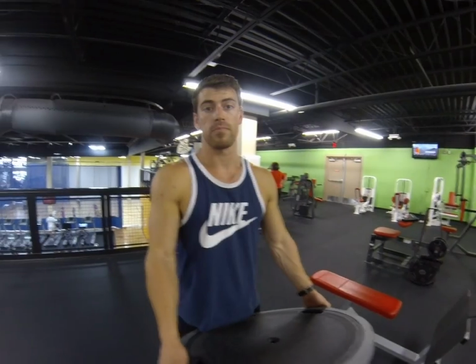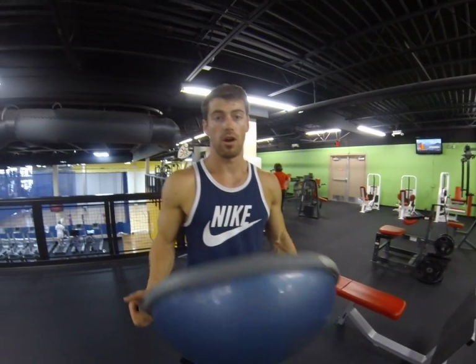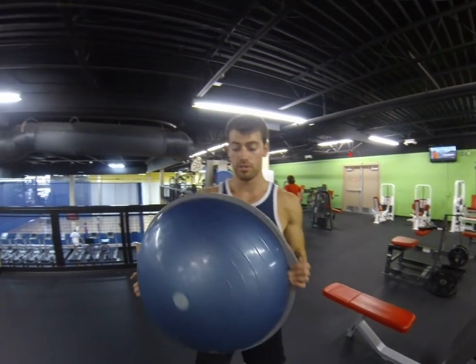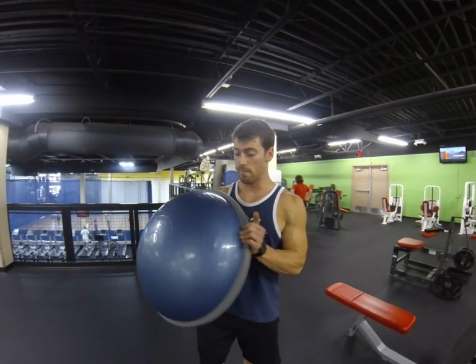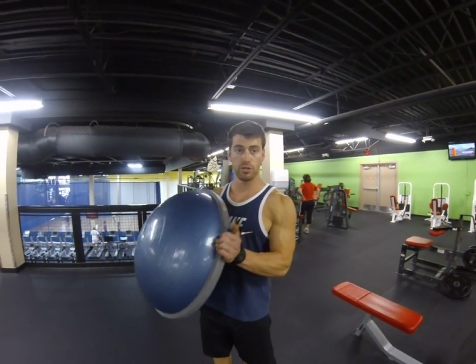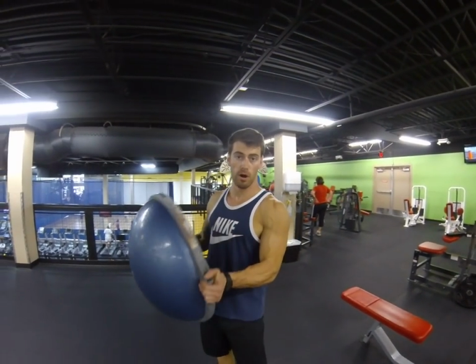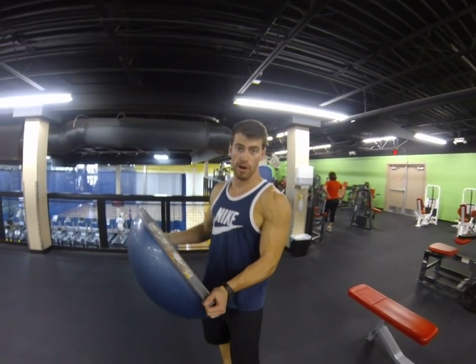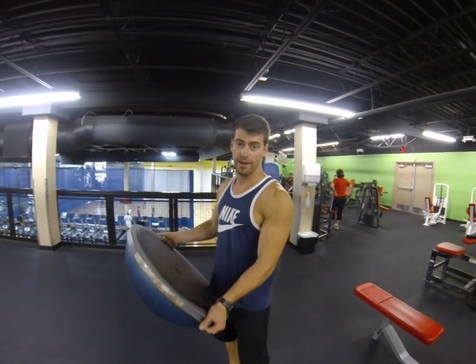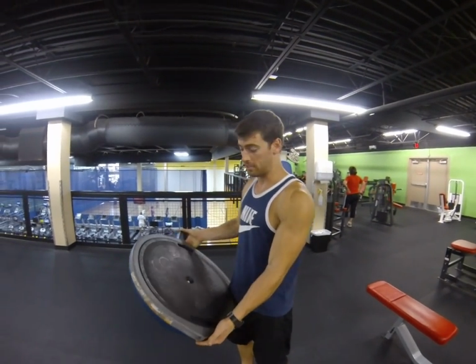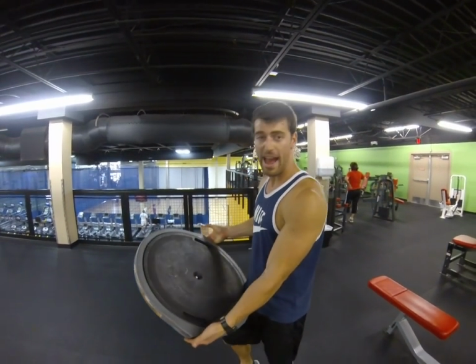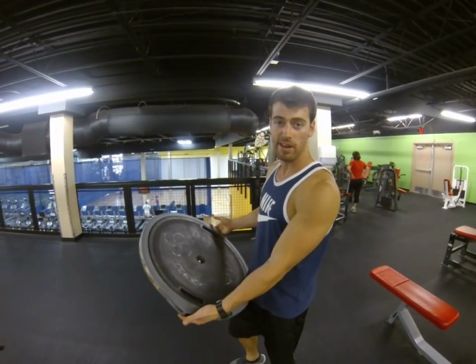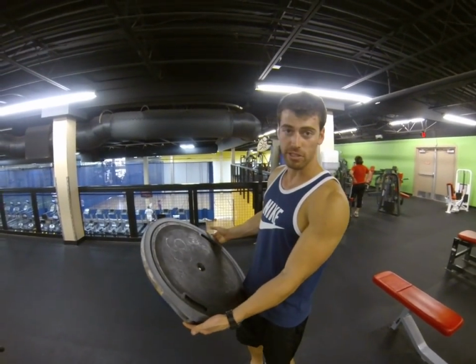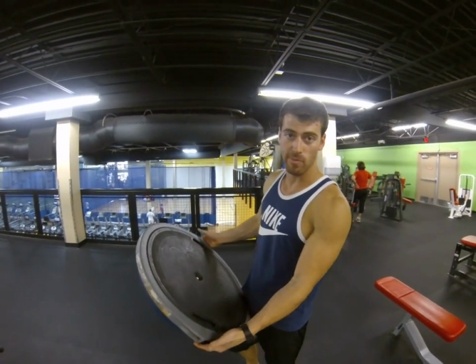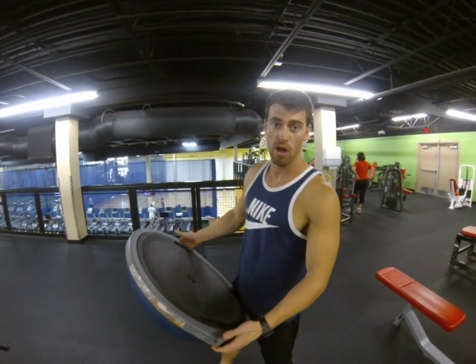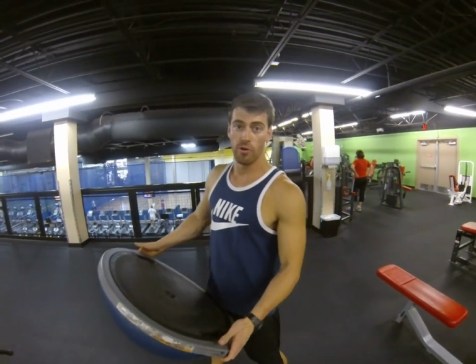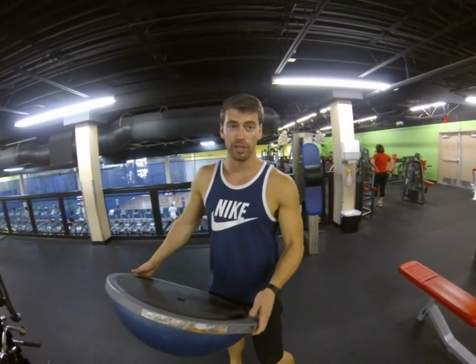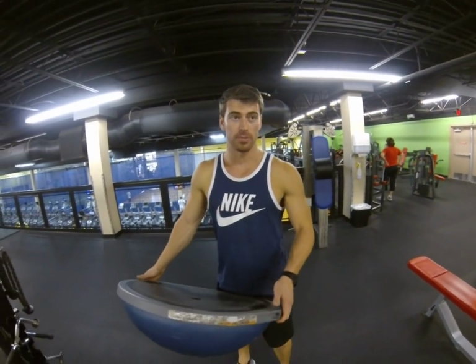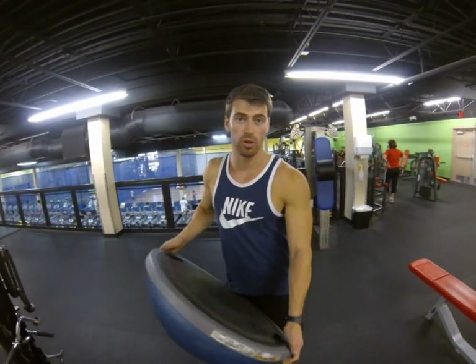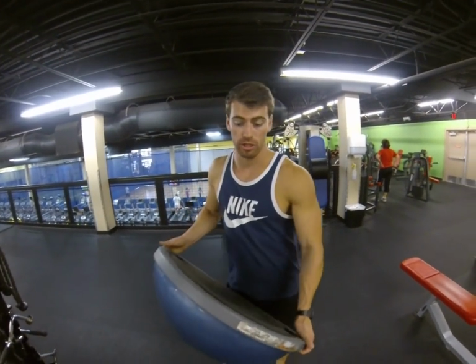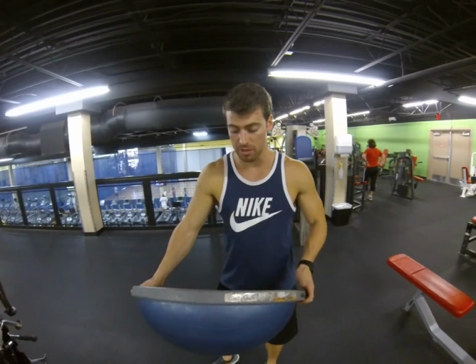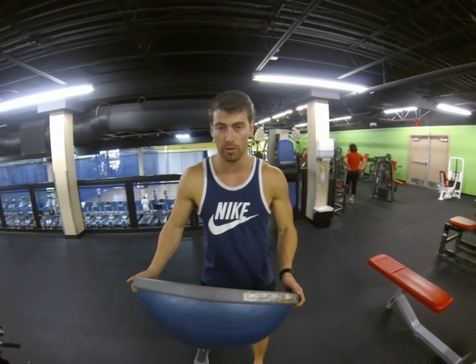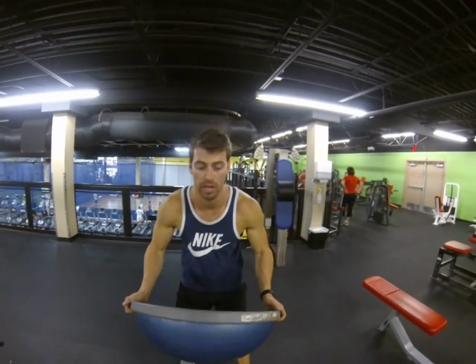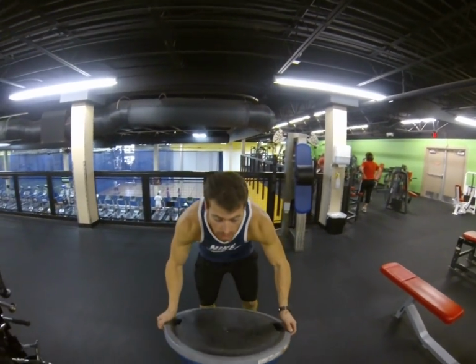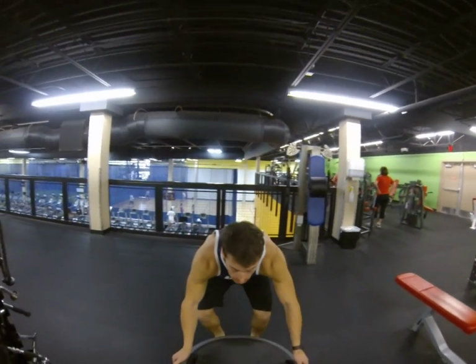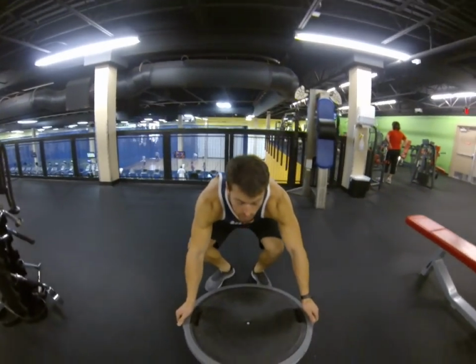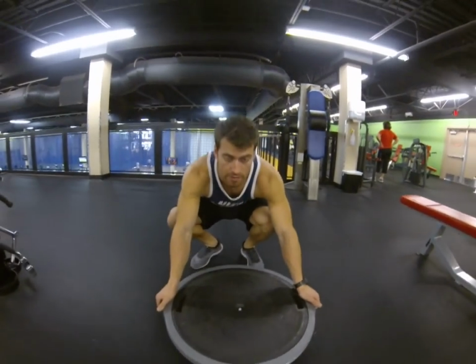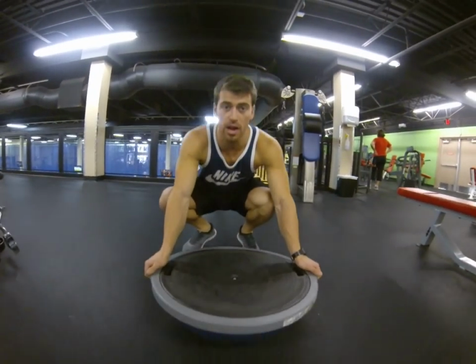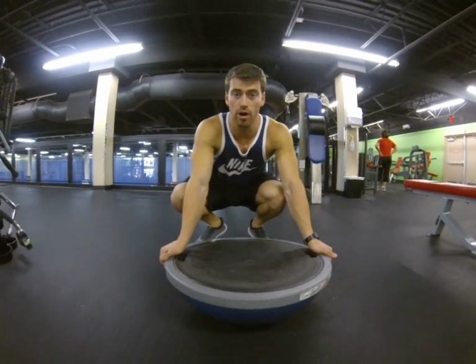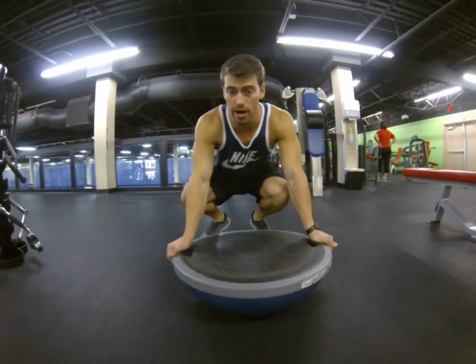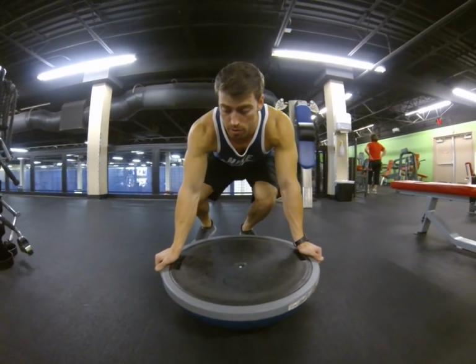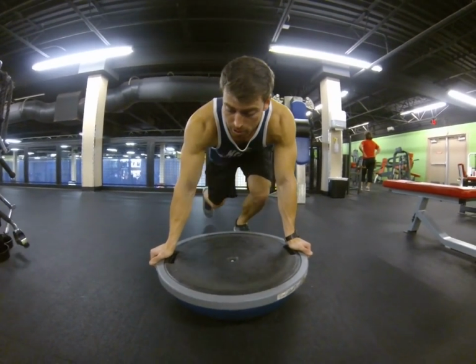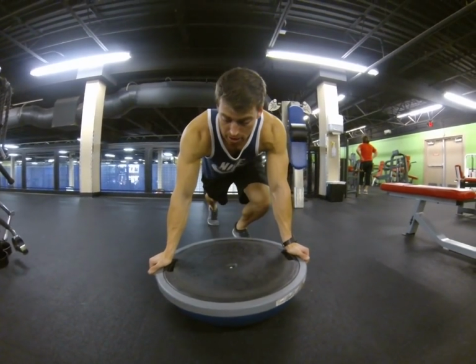Using the BOSU ball right here, so it's got a half exercise ball. We're doing push-ups — it really works on stability. We got this down on the ground right here, we're doing push-ups.